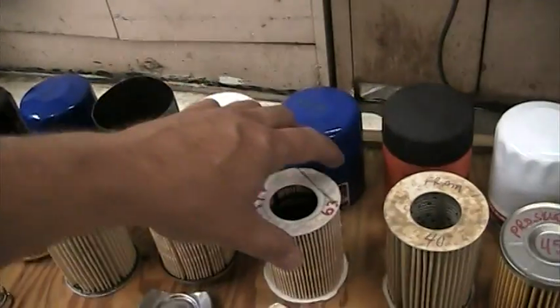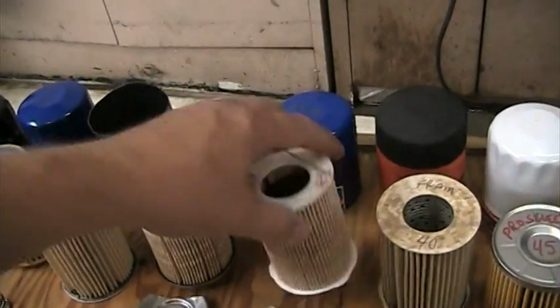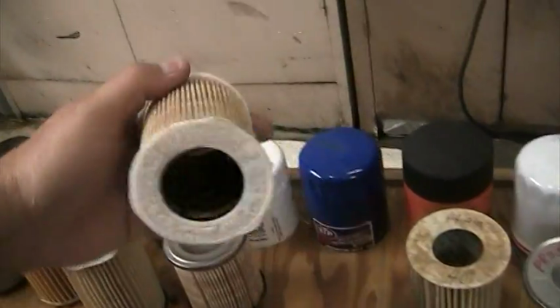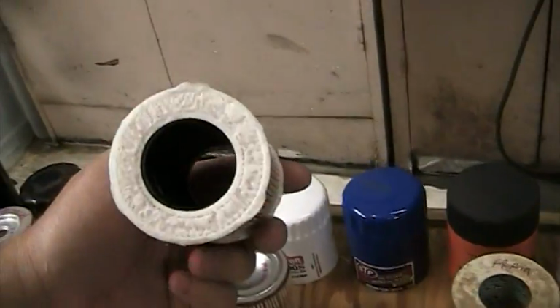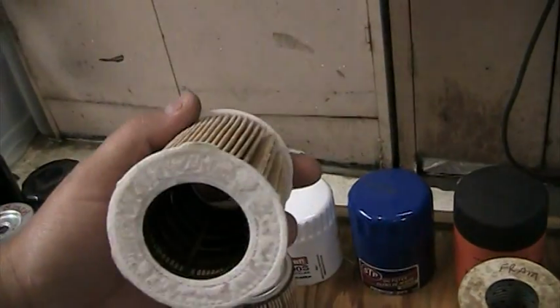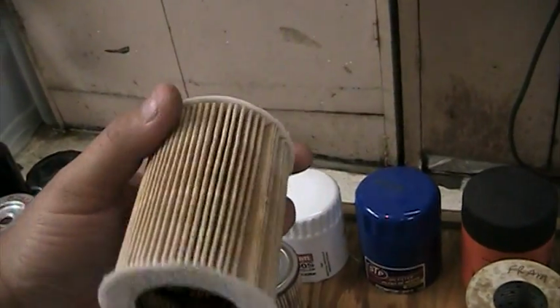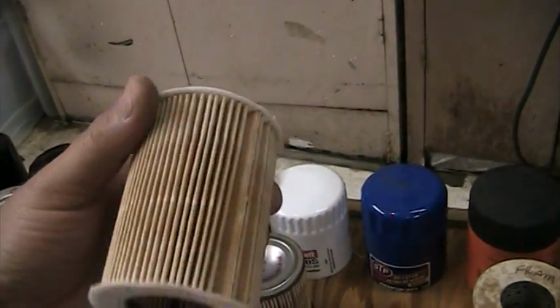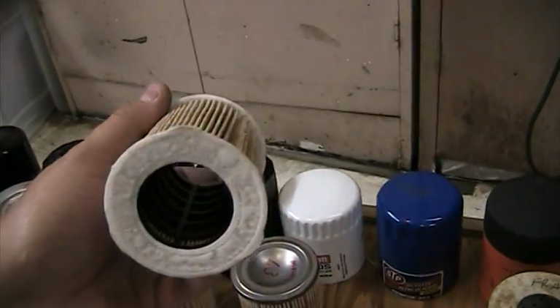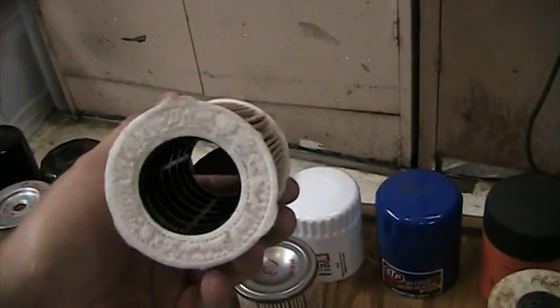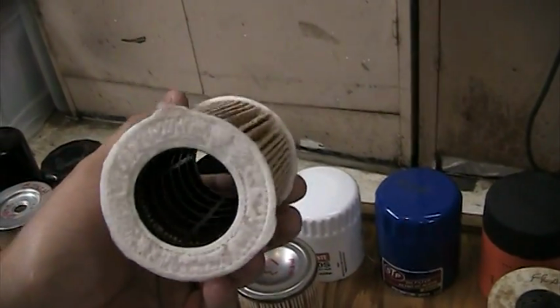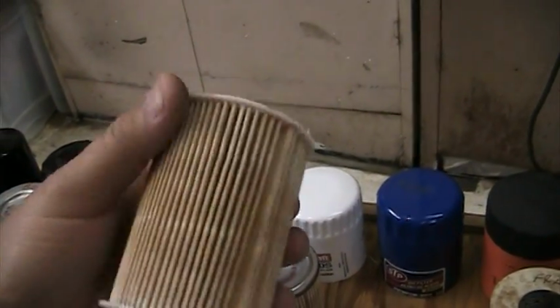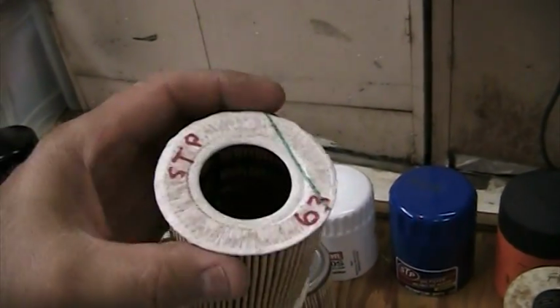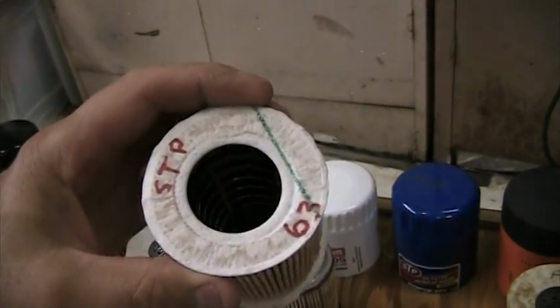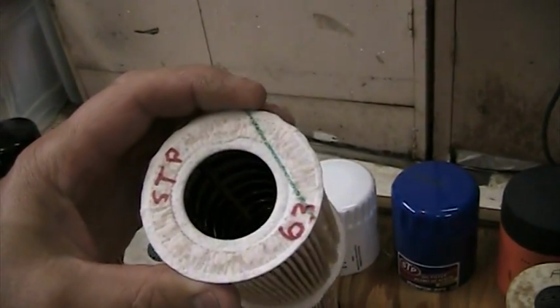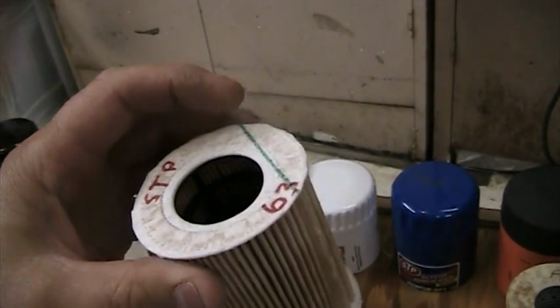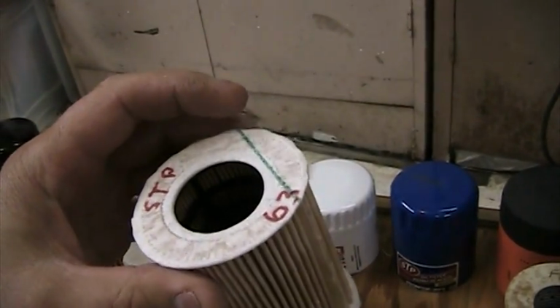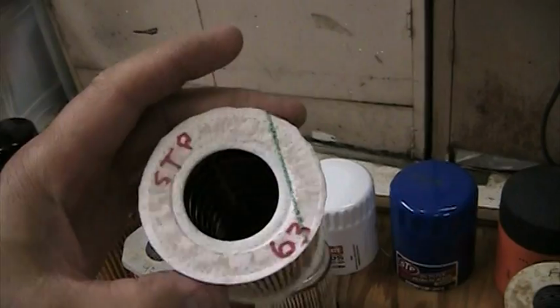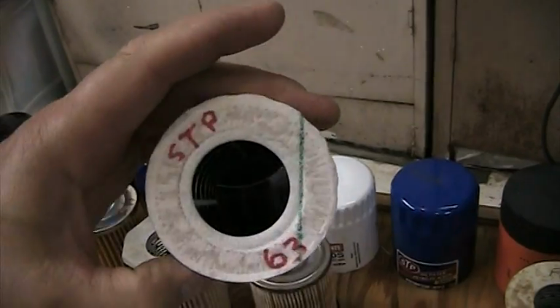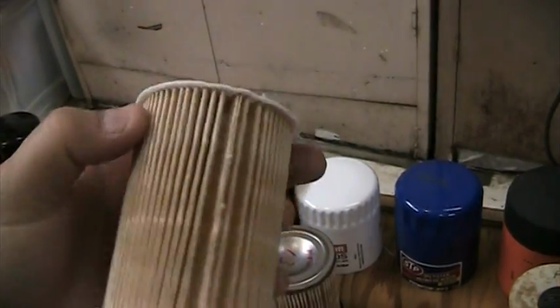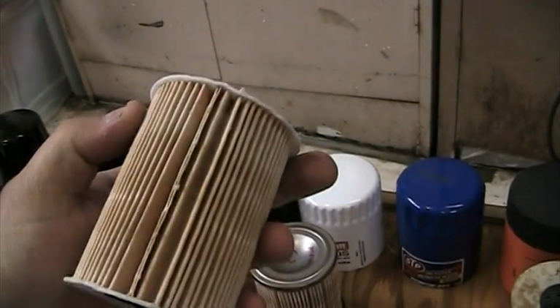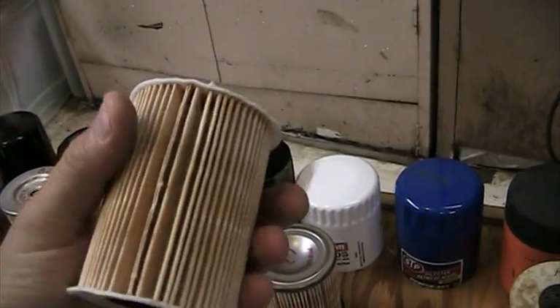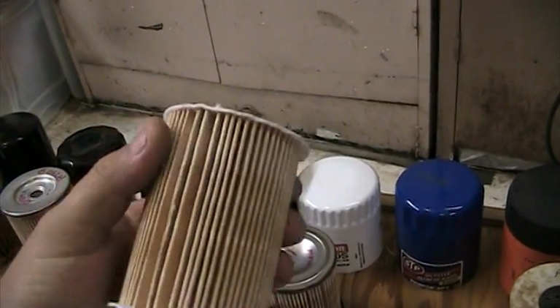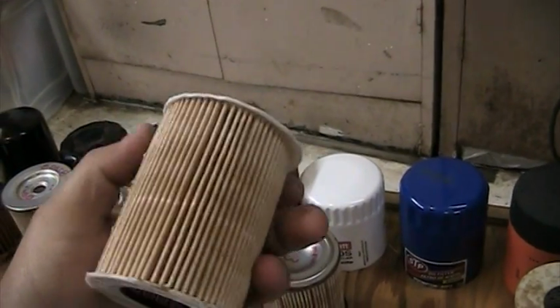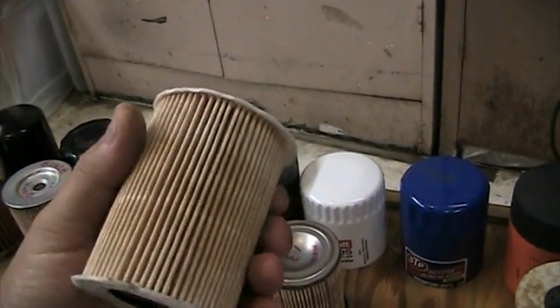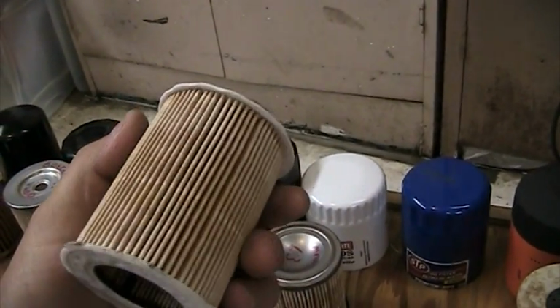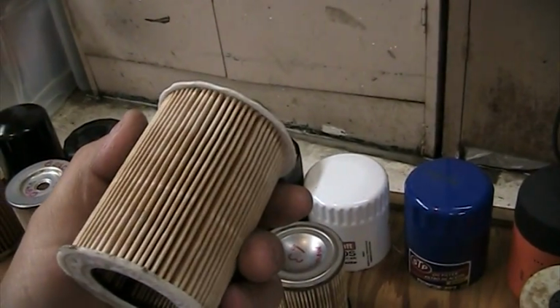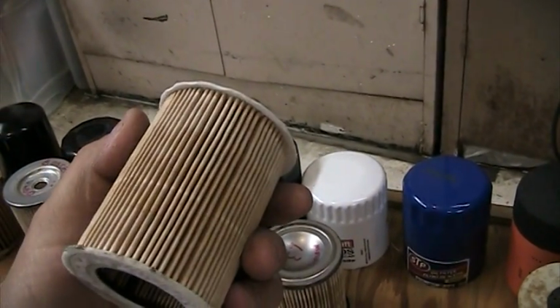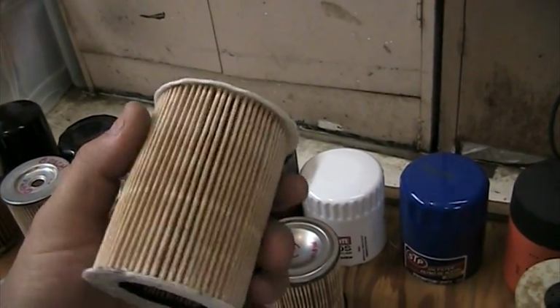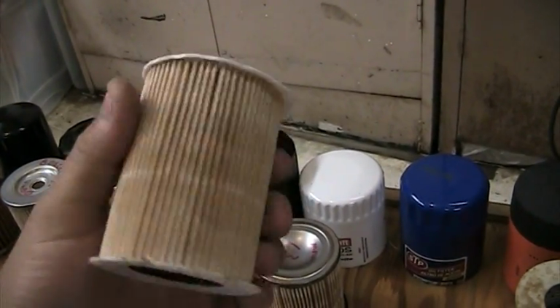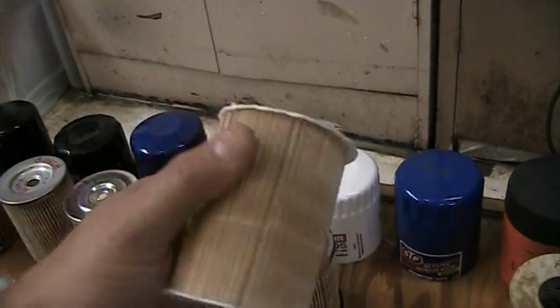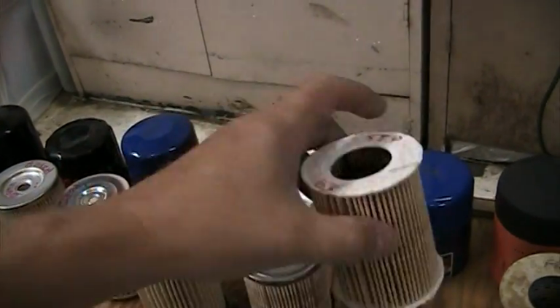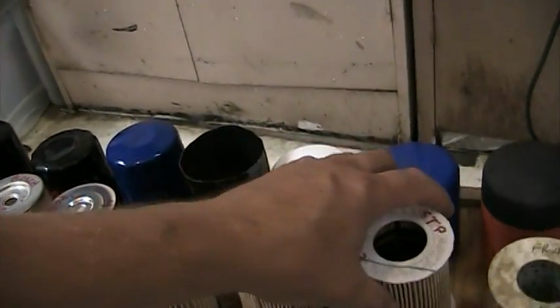Here's the STP — a pretty cheap little filter but 63 pleats. Really surprising for the money; these are only two or three dollars.